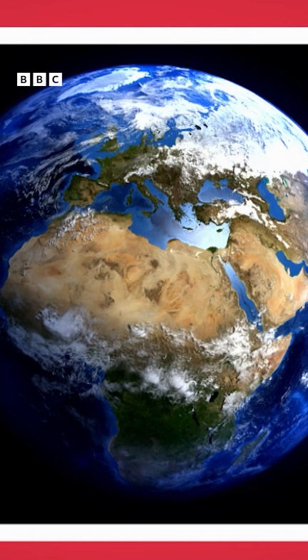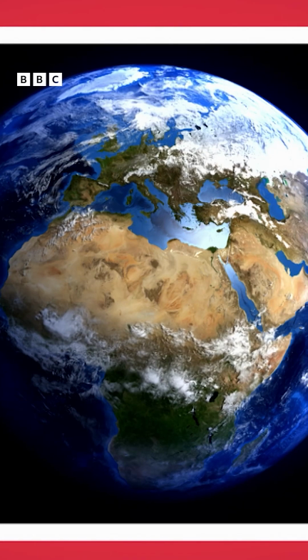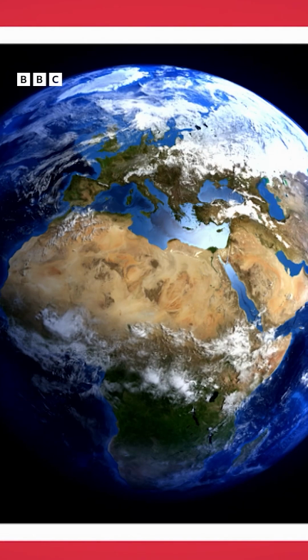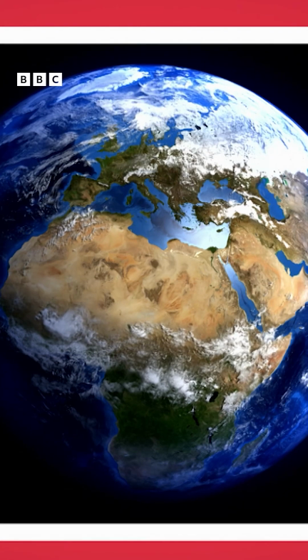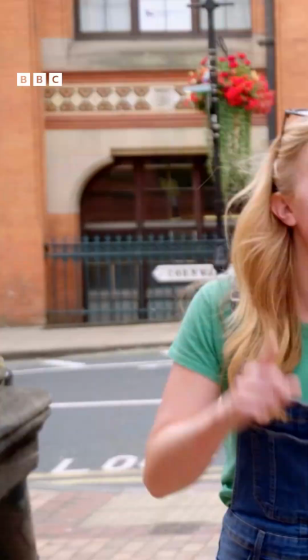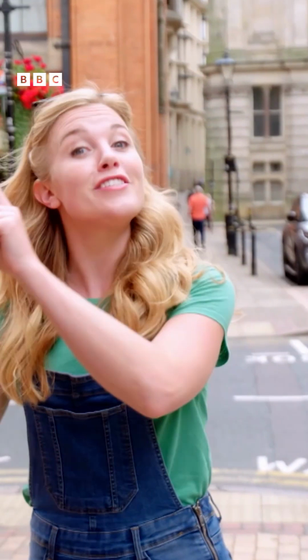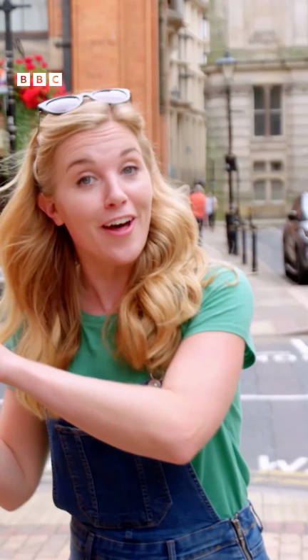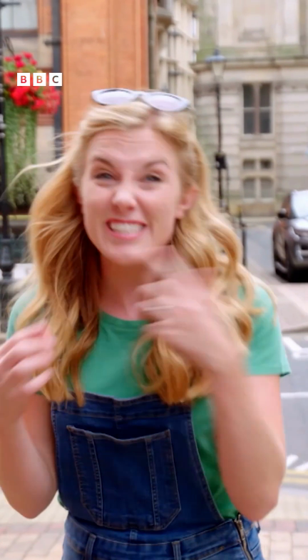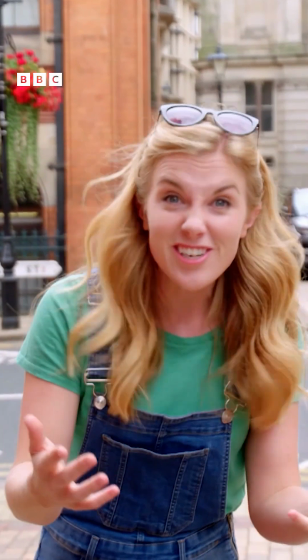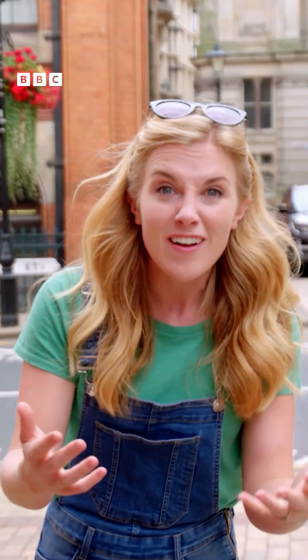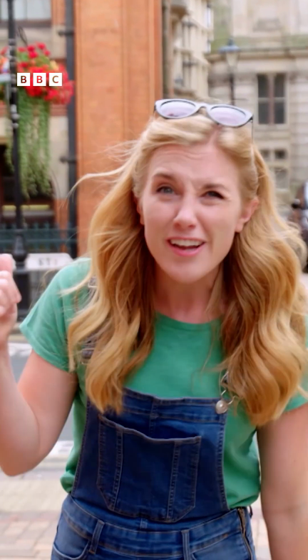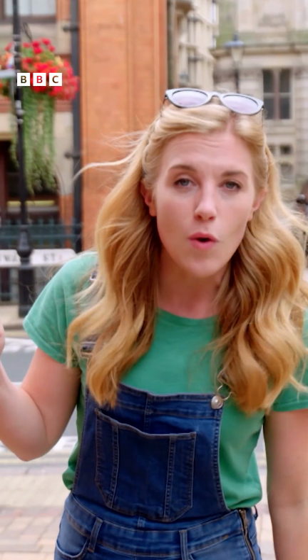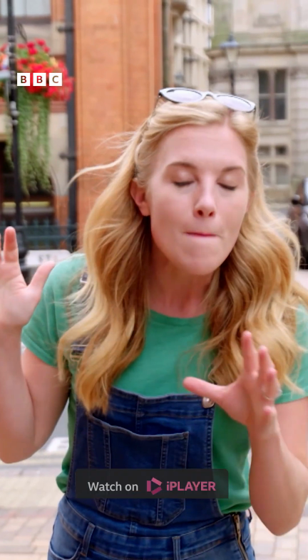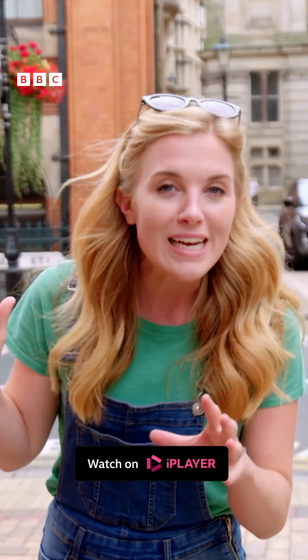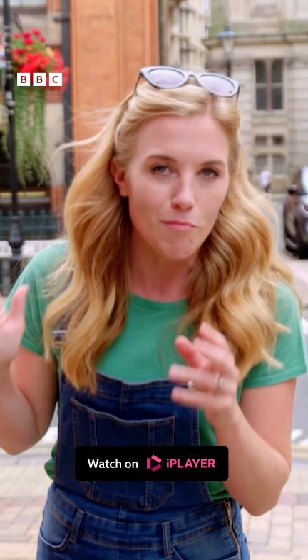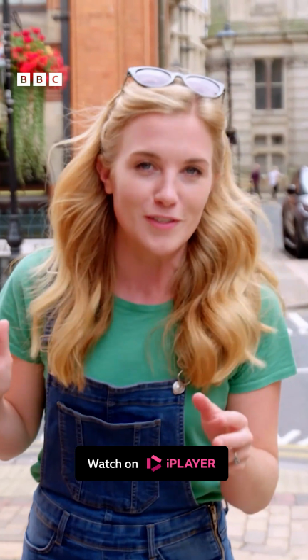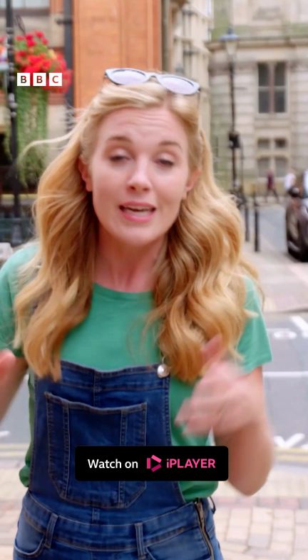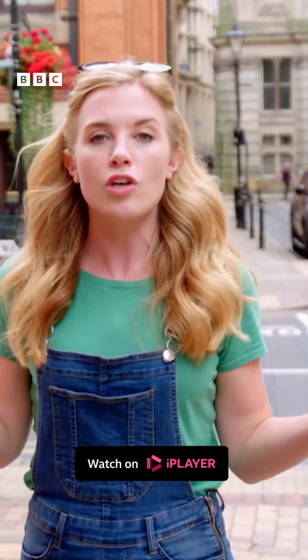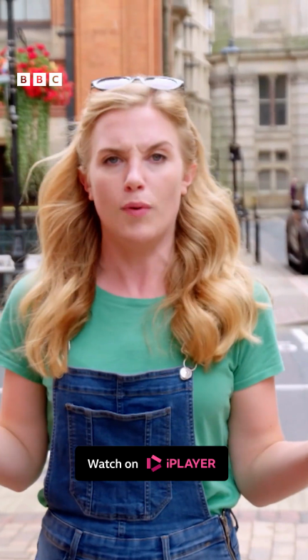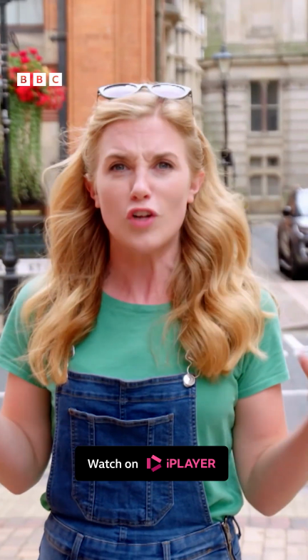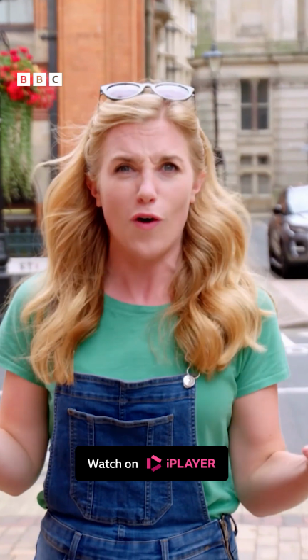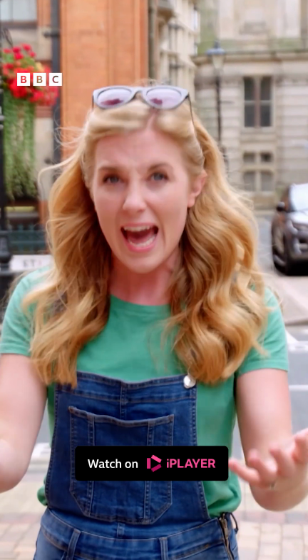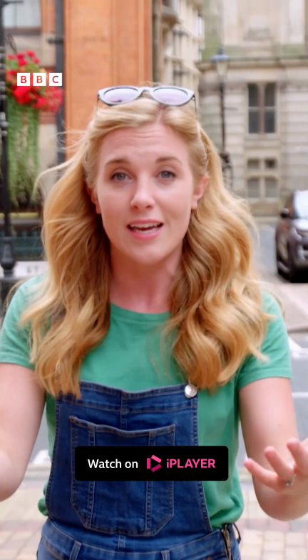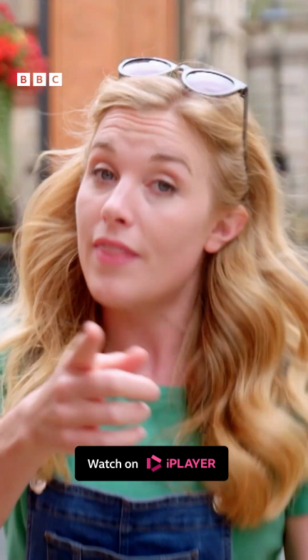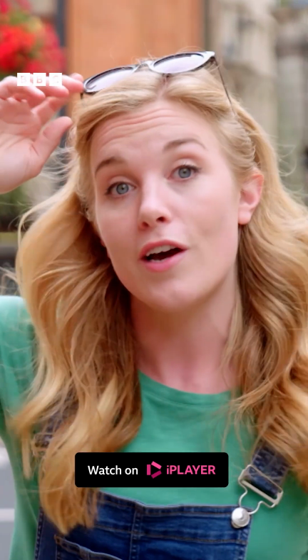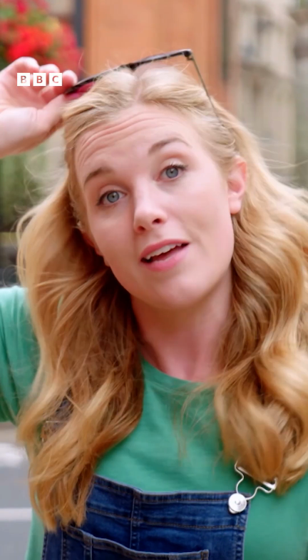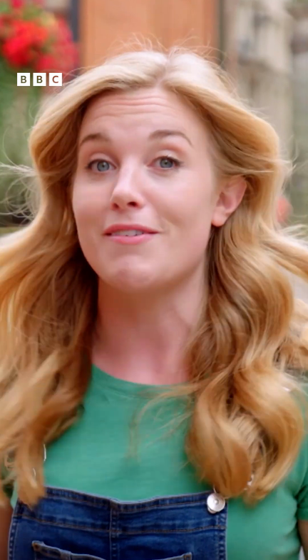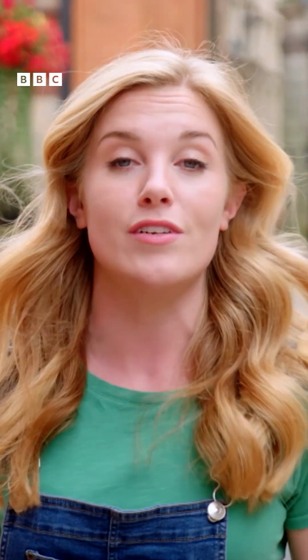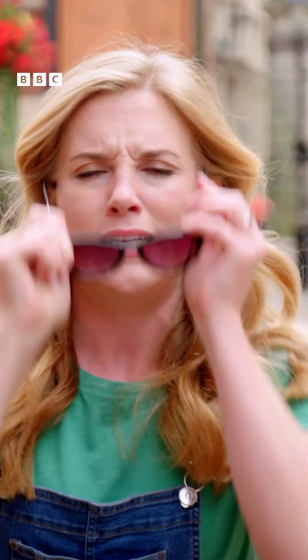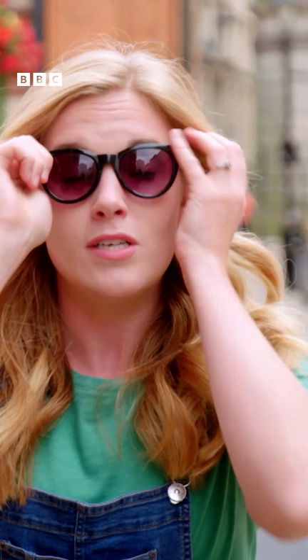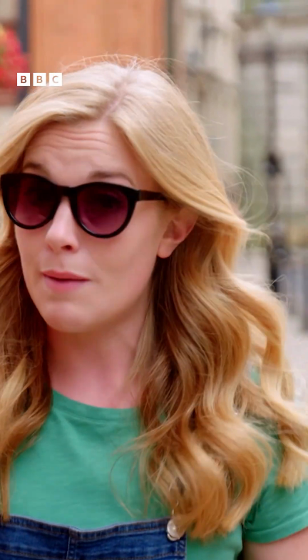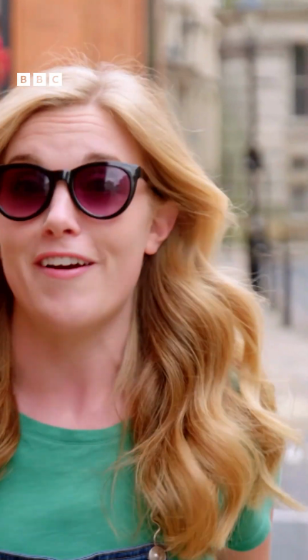Earth is lit by the sun, and it's a star that's 91 million miles away. It's a giant ball of glowing hot gas, and that's why you should never look directly at the sun, because it could damage your eyes.